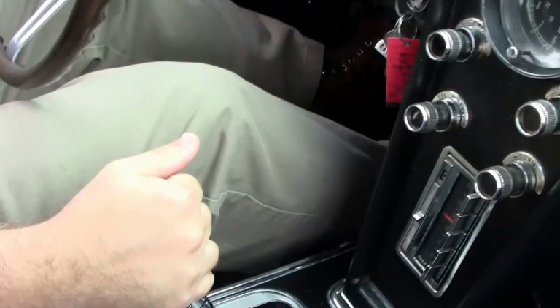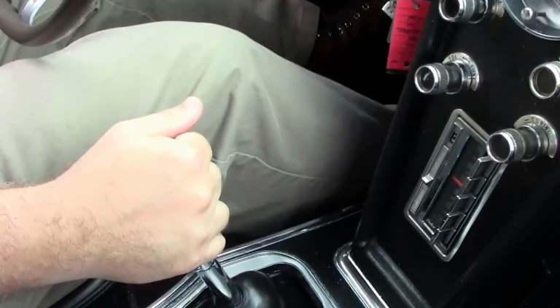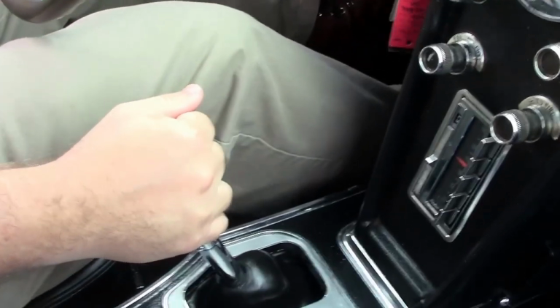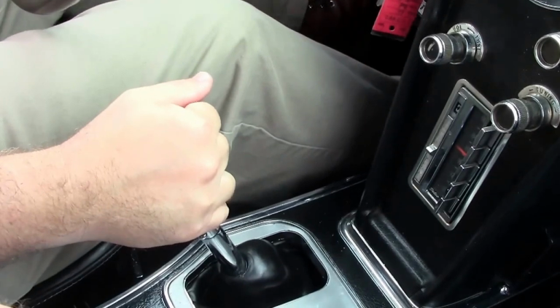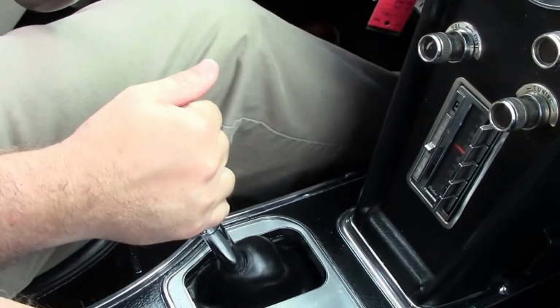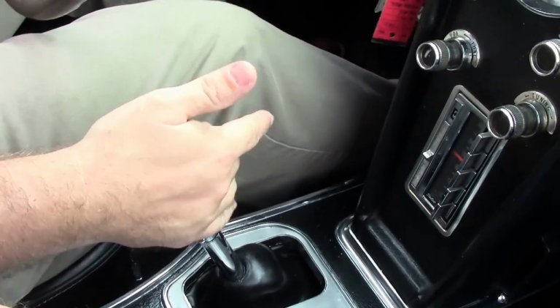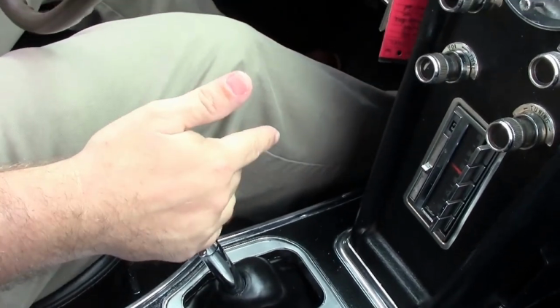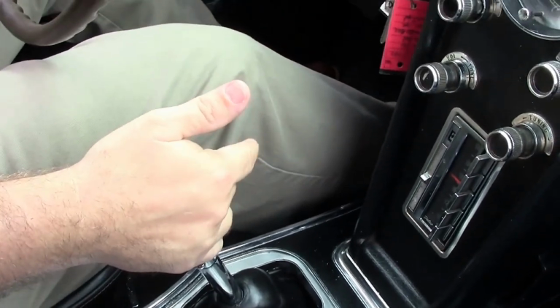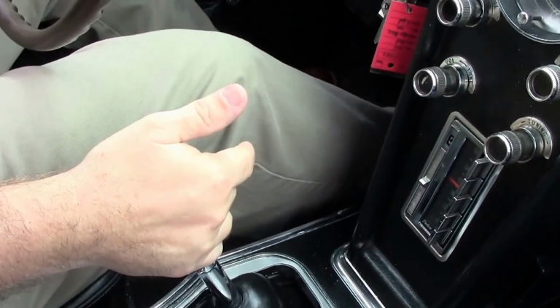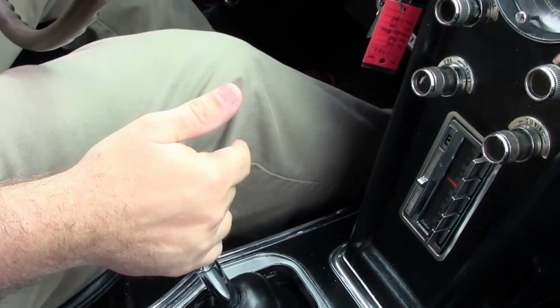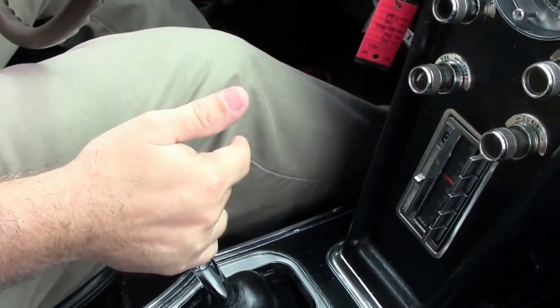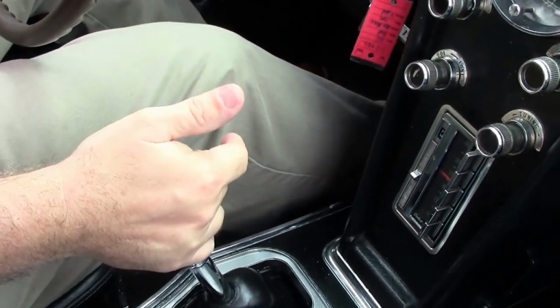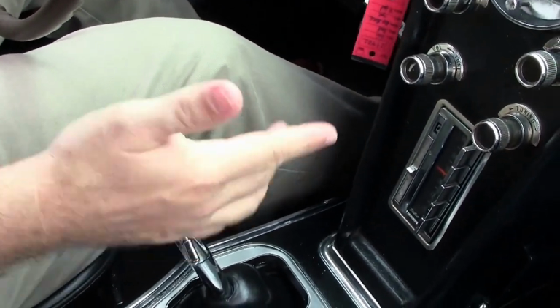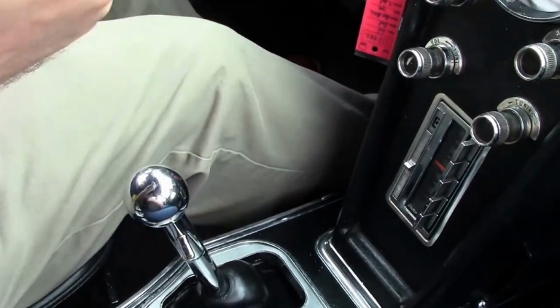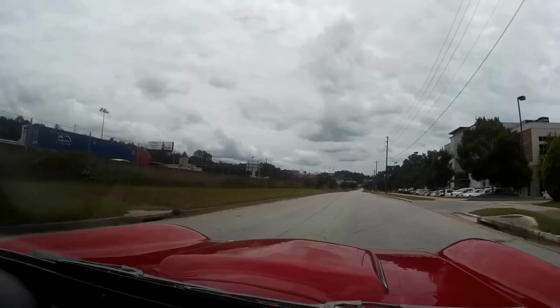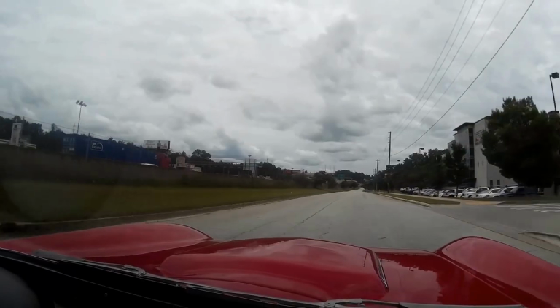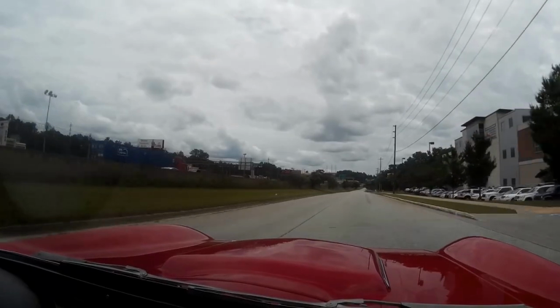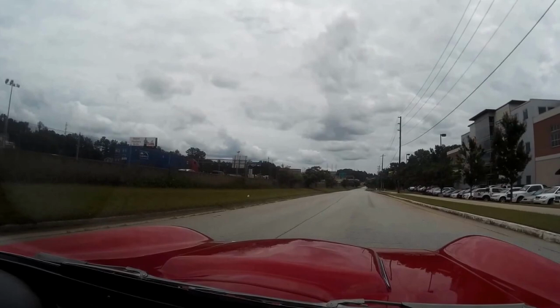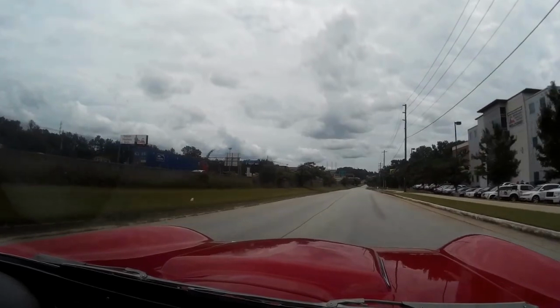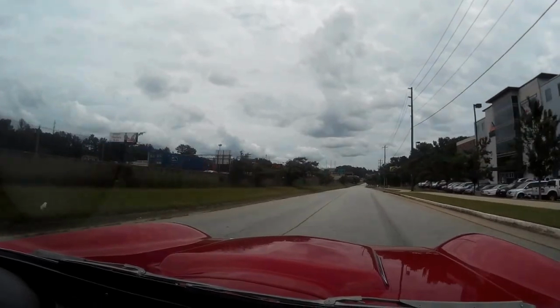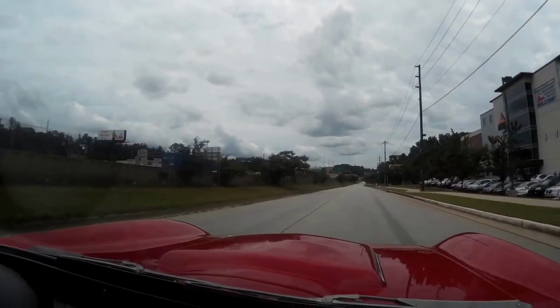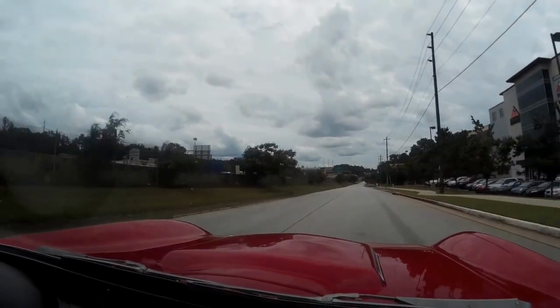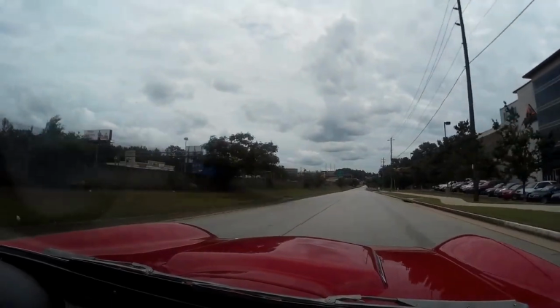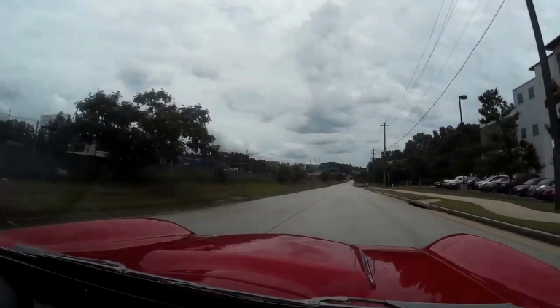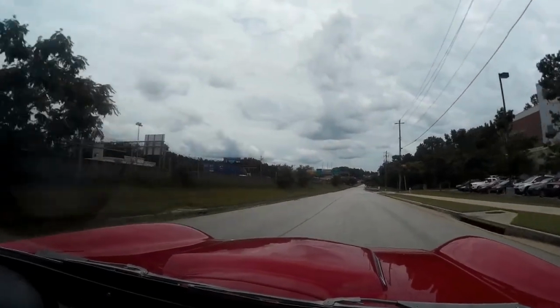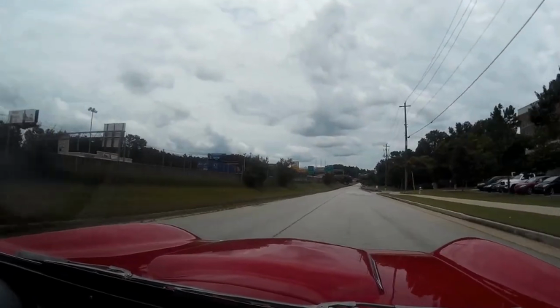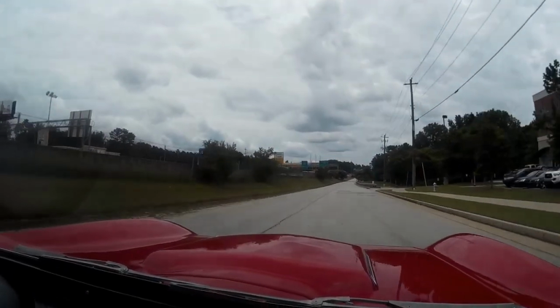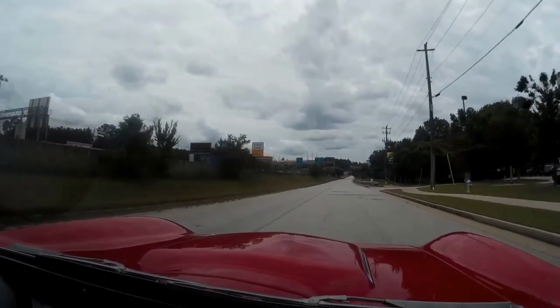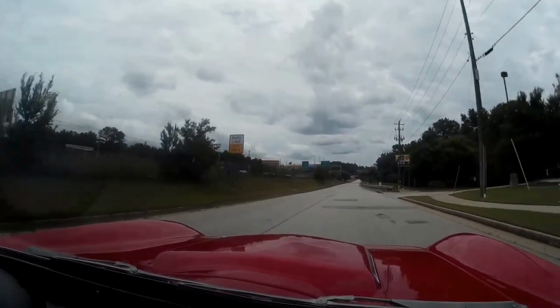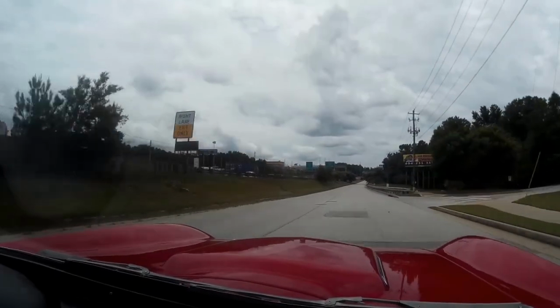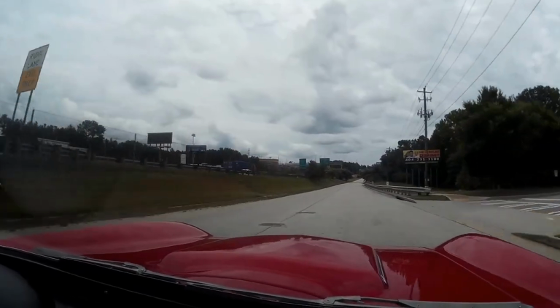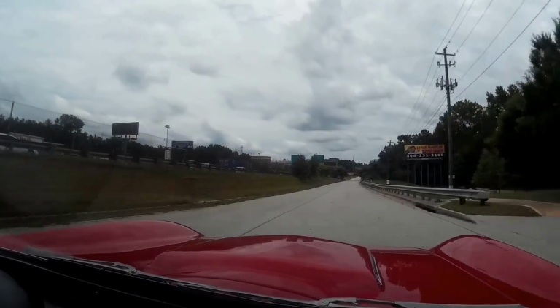Beautiful side pipe exhaust, and the transmission shifts very well. Power comes in nicely — if not loudly.